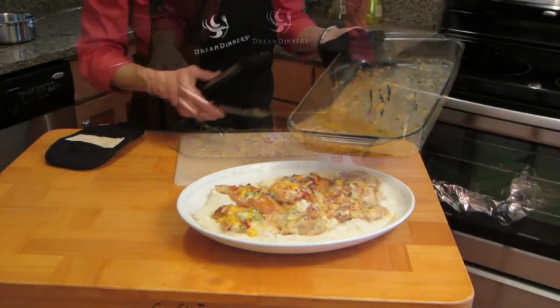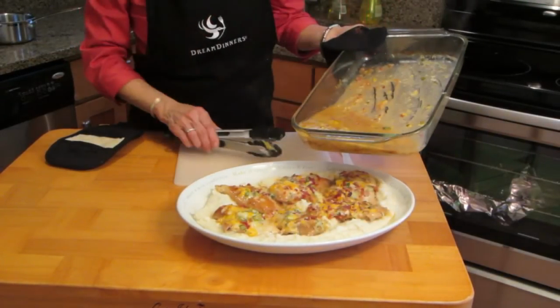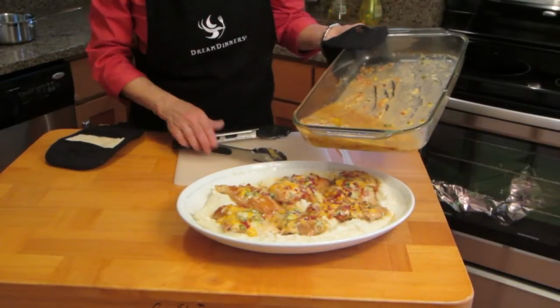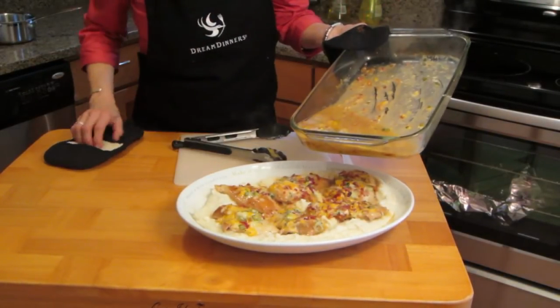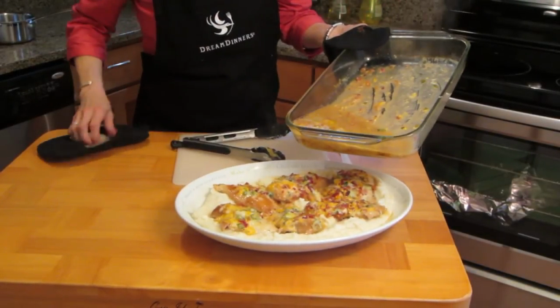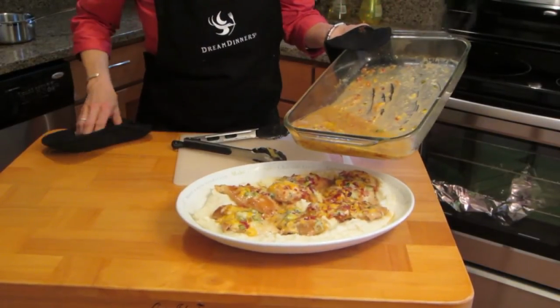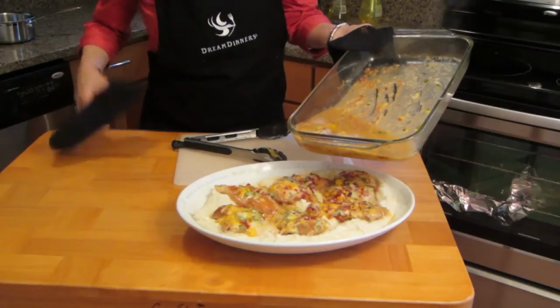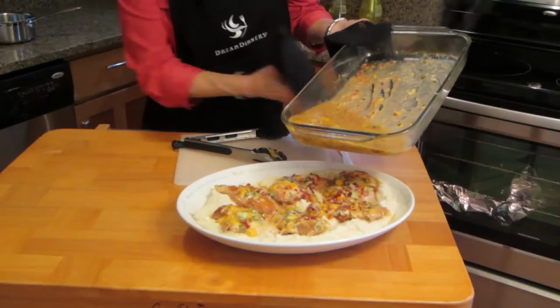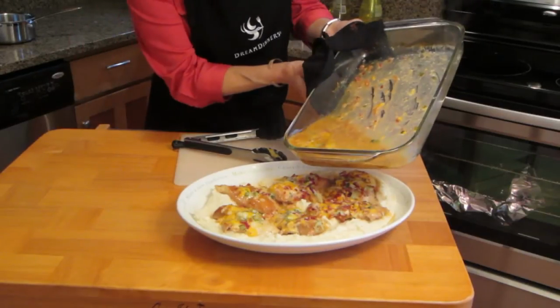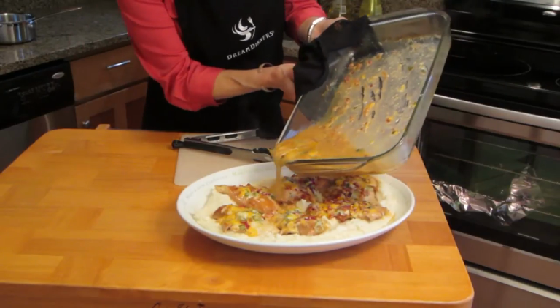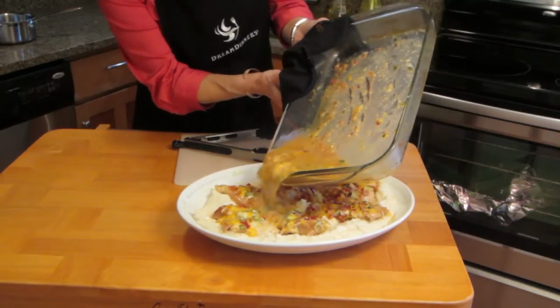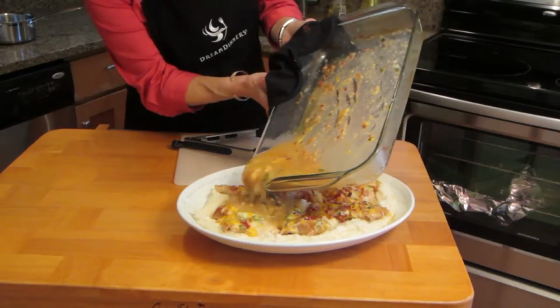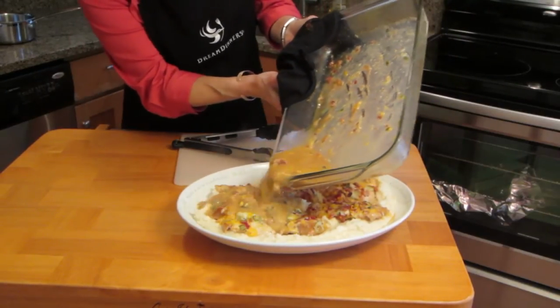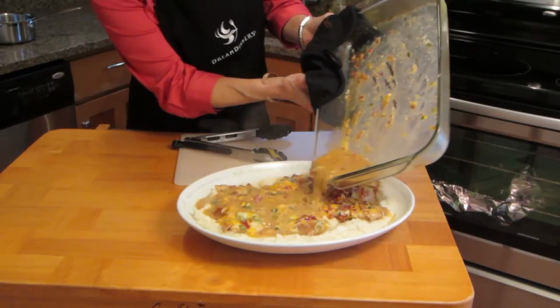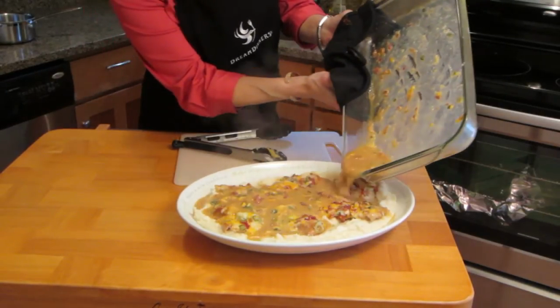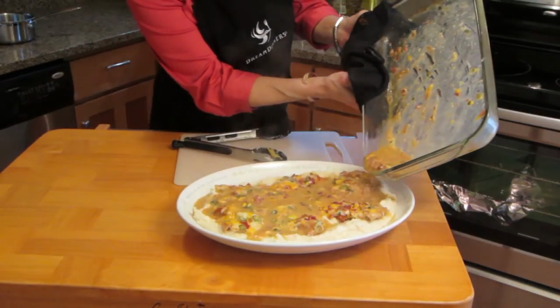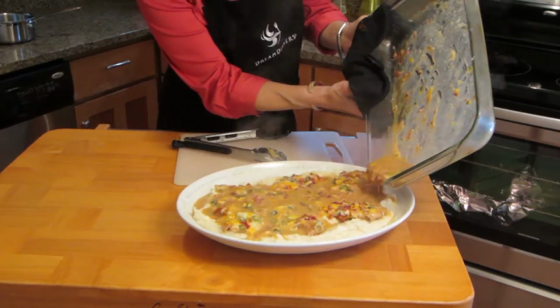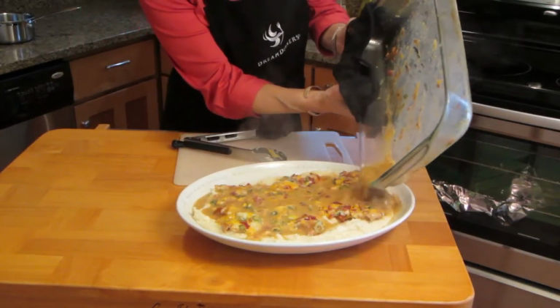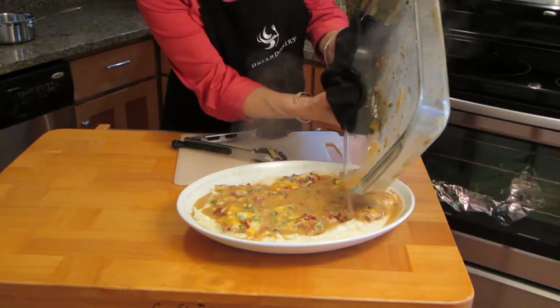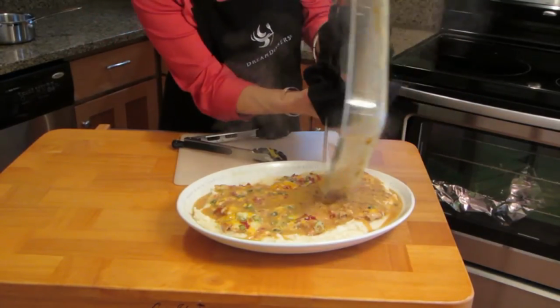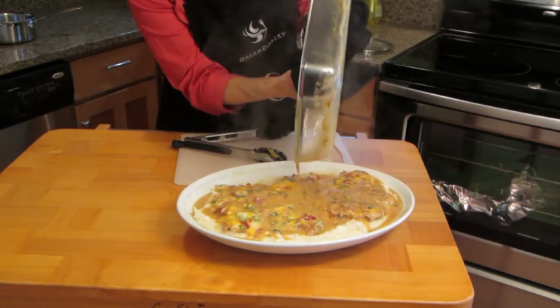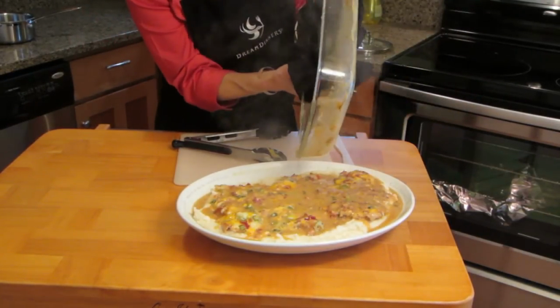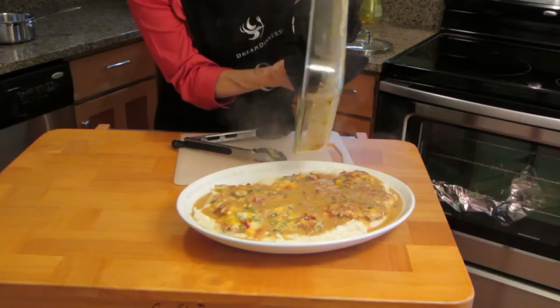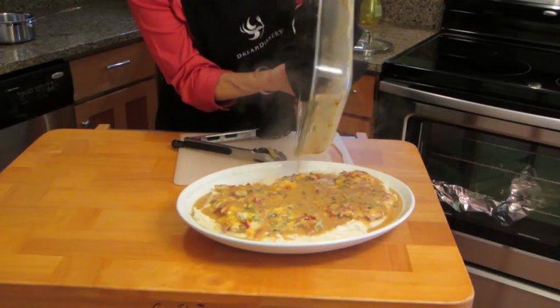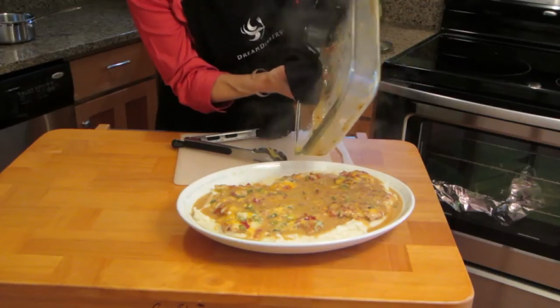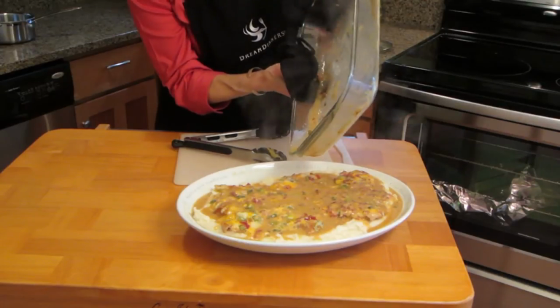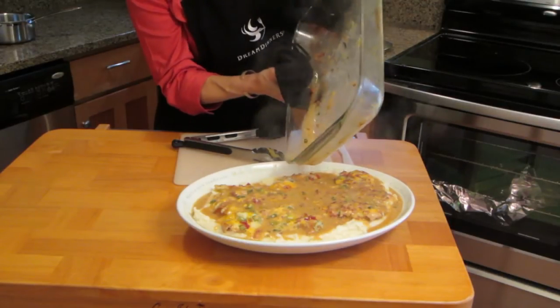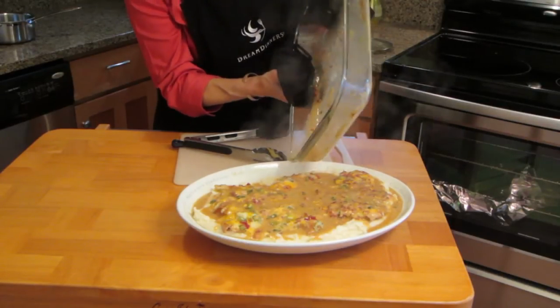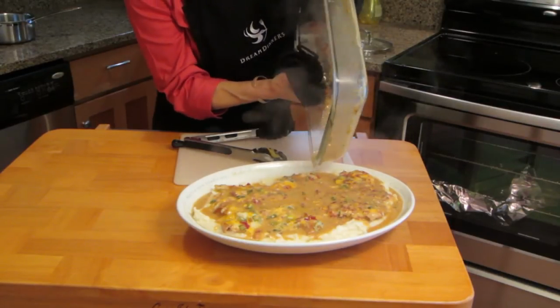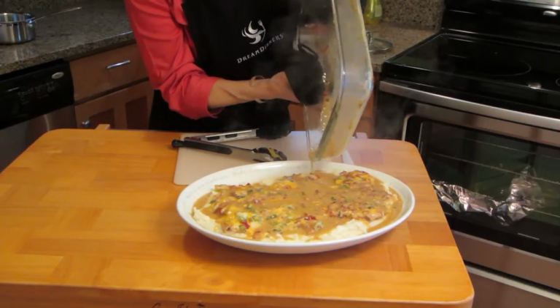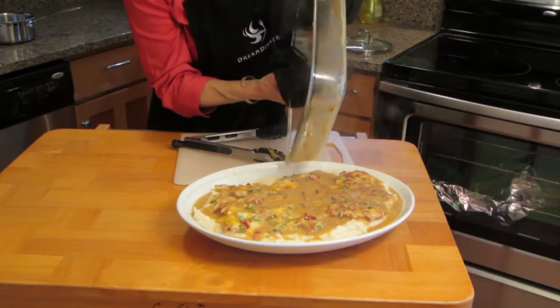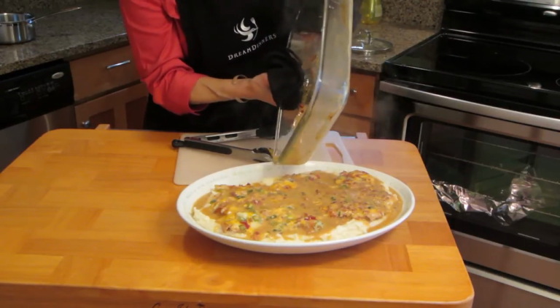The last step — we're just going to top it with all those pan juices. They're like a gravy with those potatoes. This is going to be fabulous.